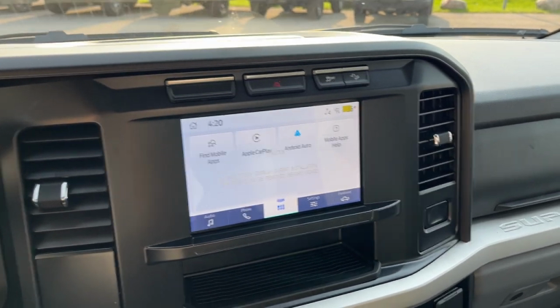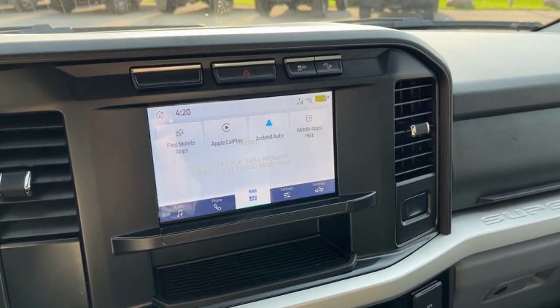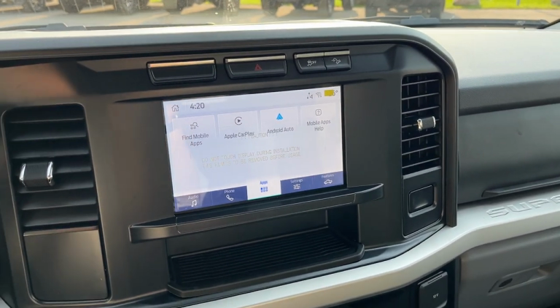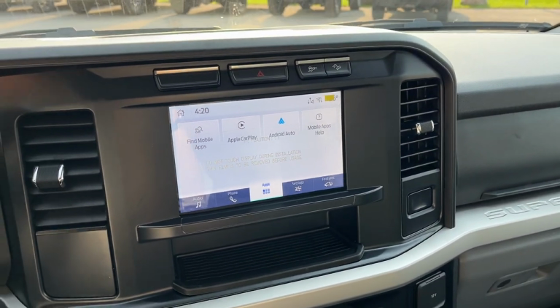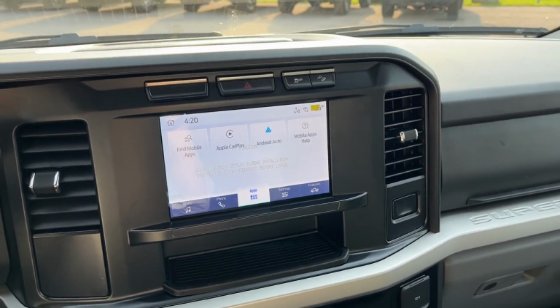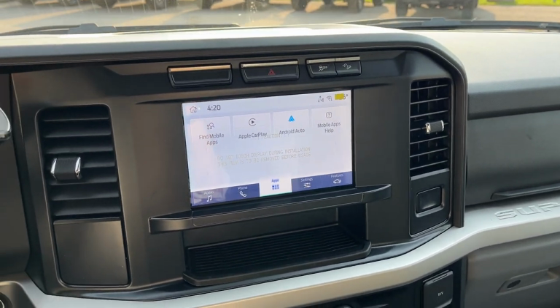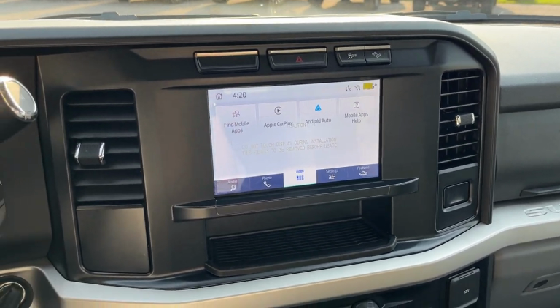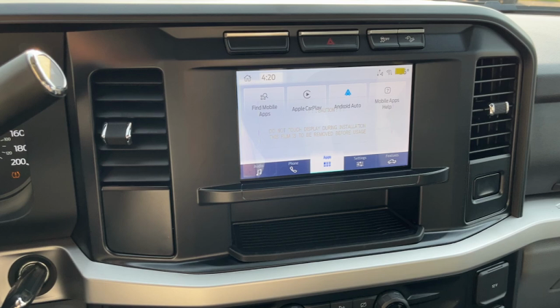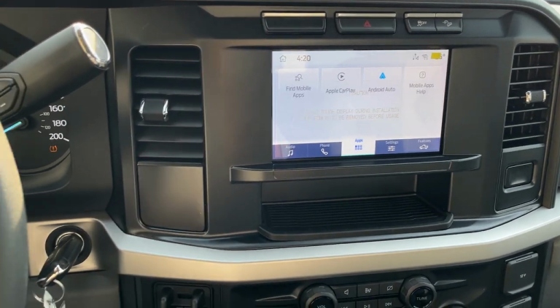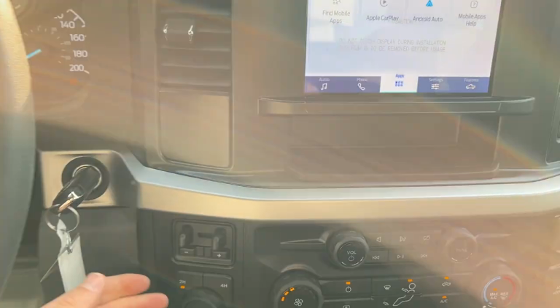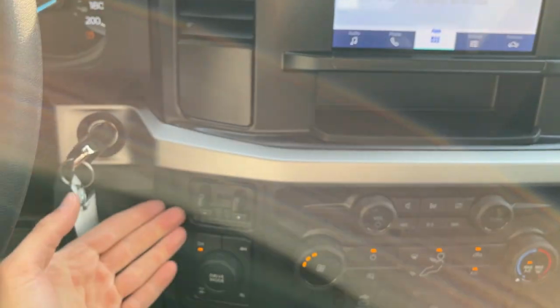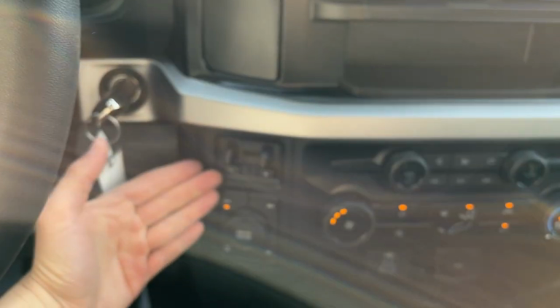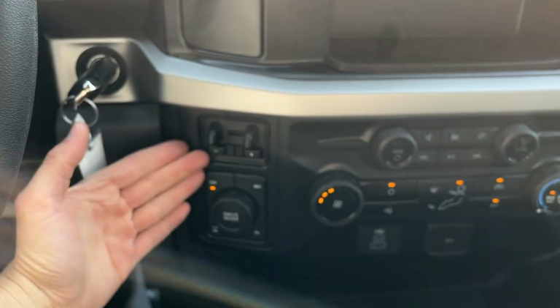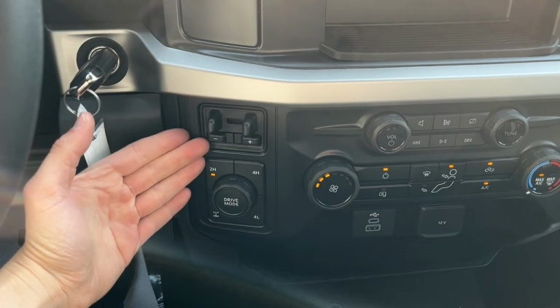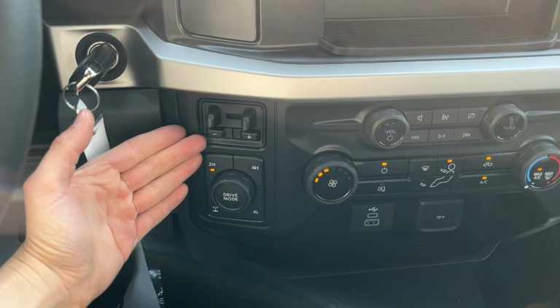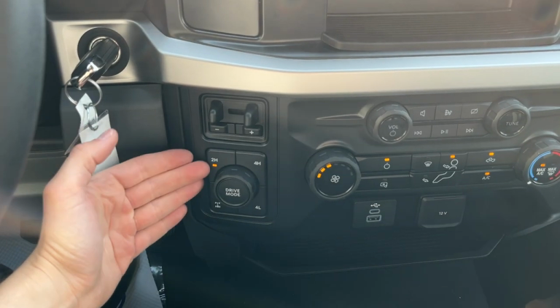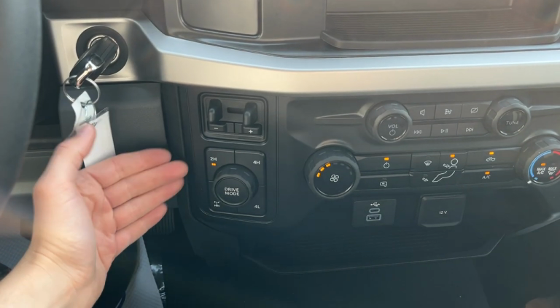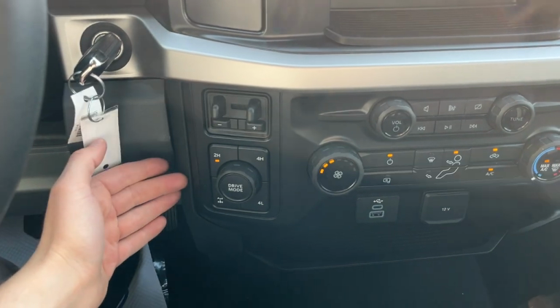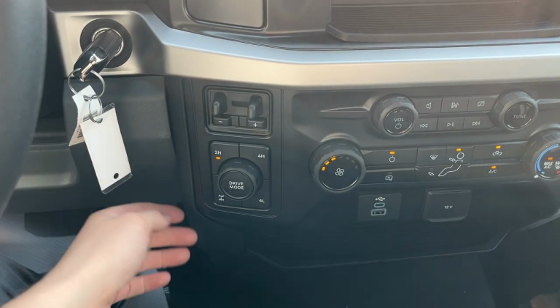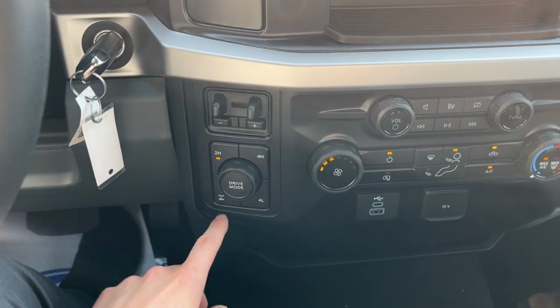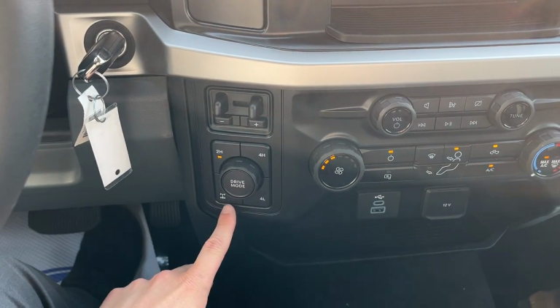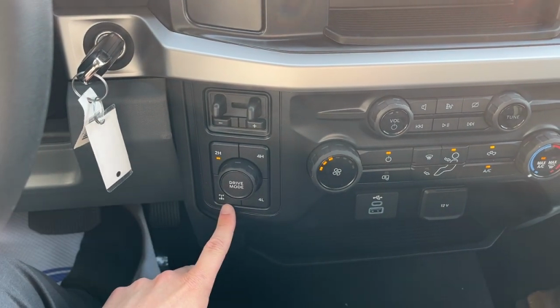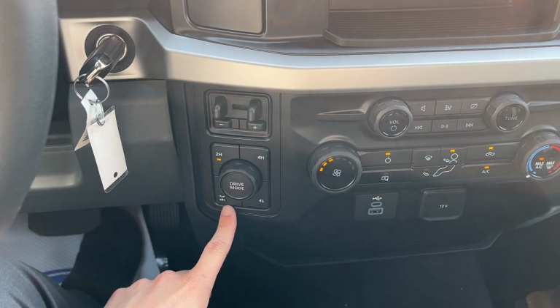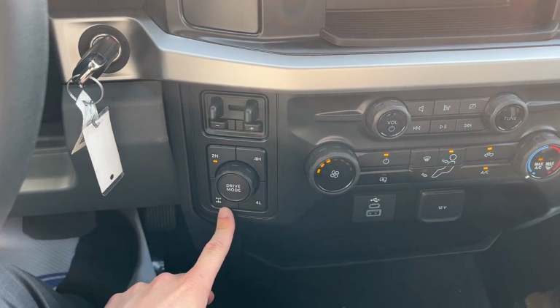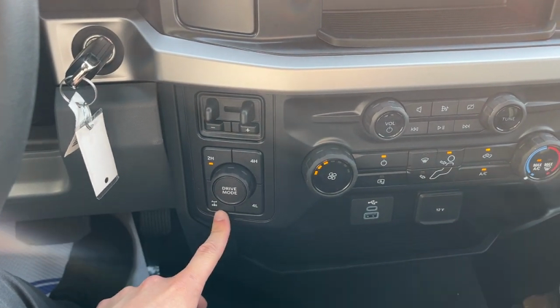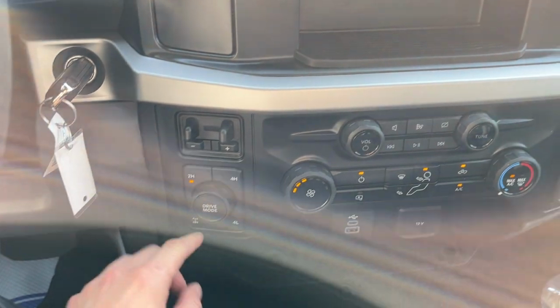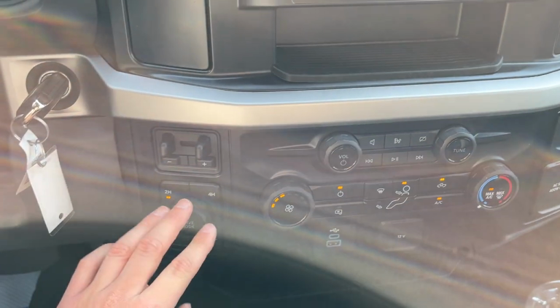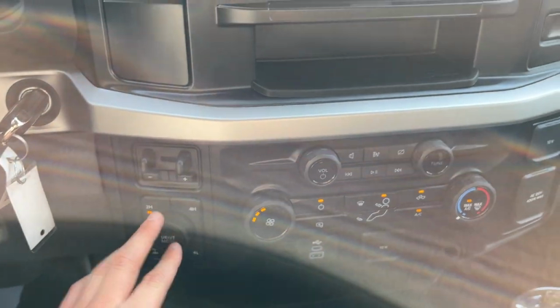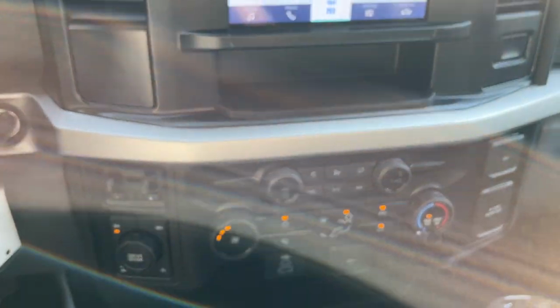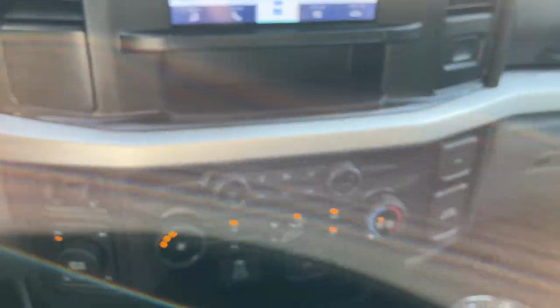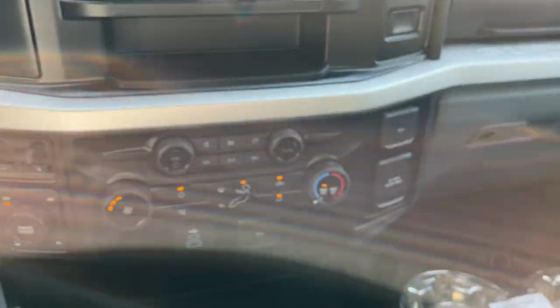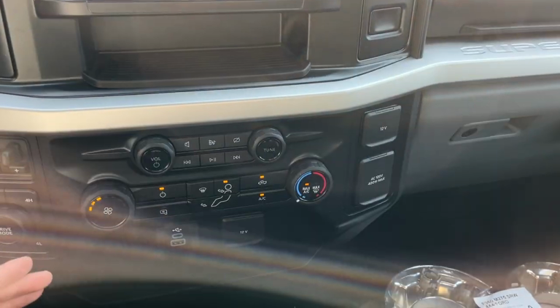You also have remote start on this truck via the Ford Pass app. And then you have your brake controller here, your different four-by-four modes. This does have the 3.73 locking rear axle, and of course your different drive modes for the truck.